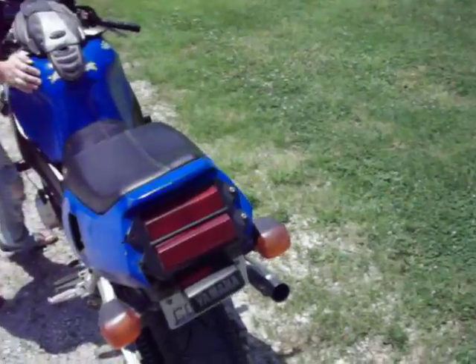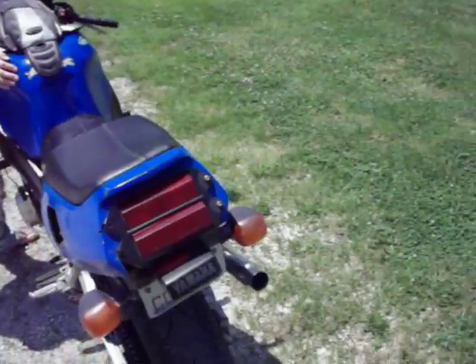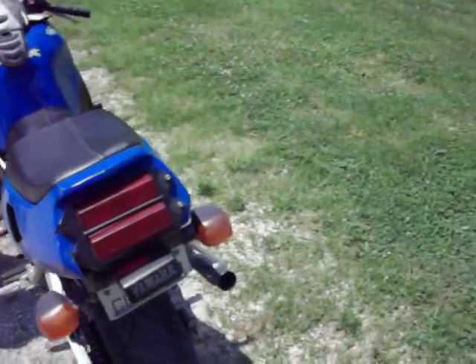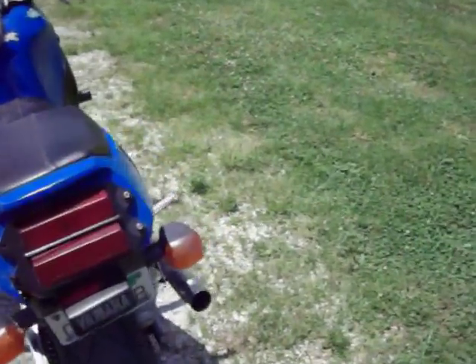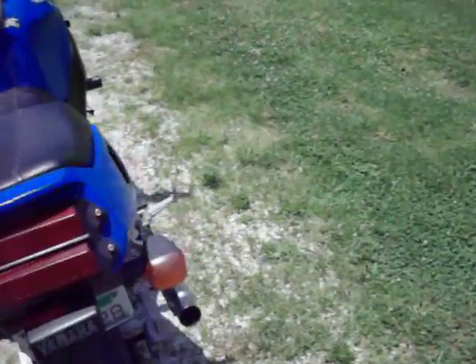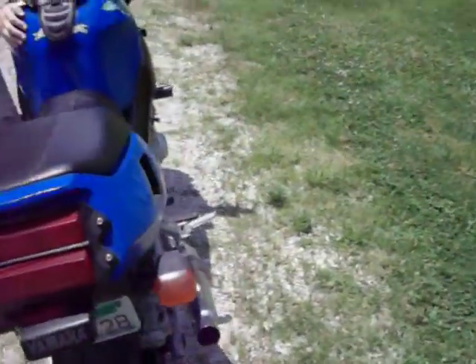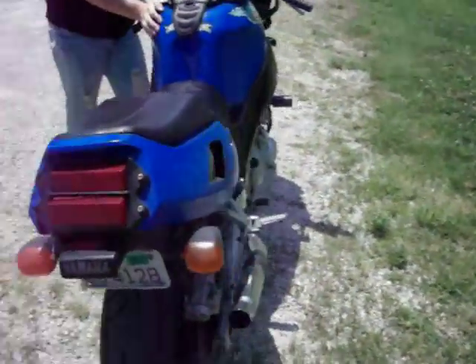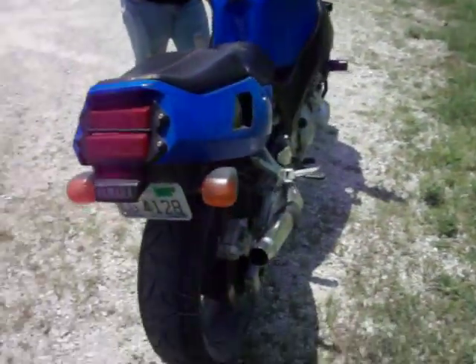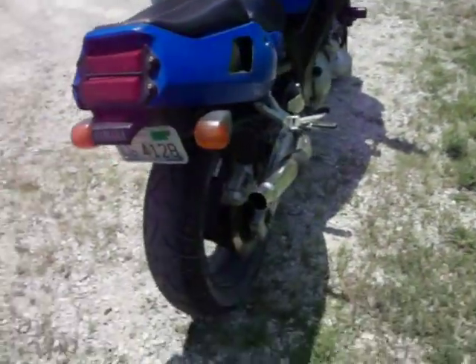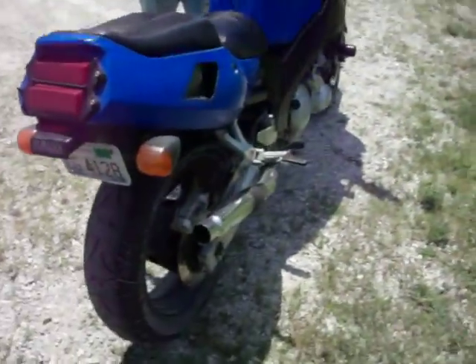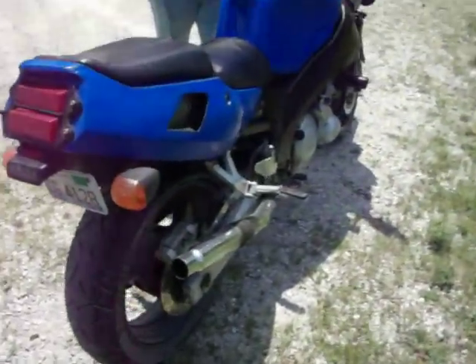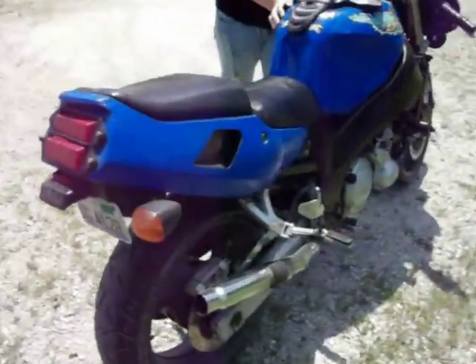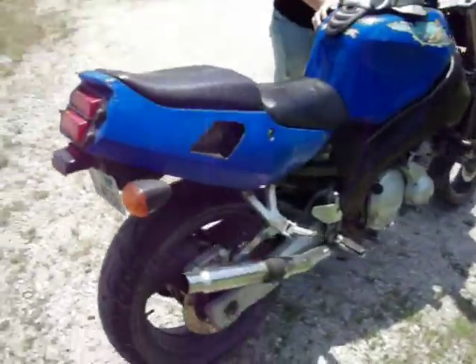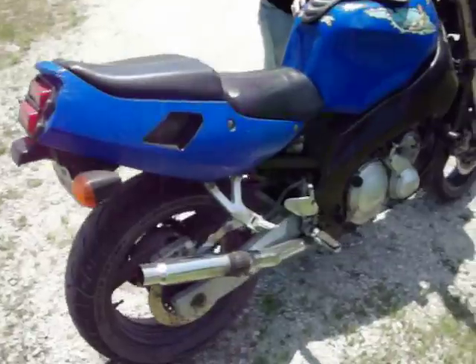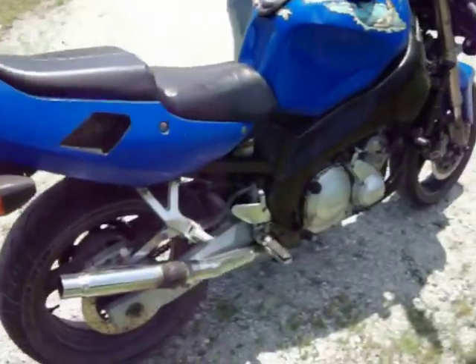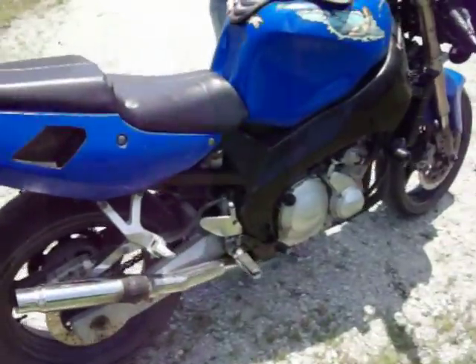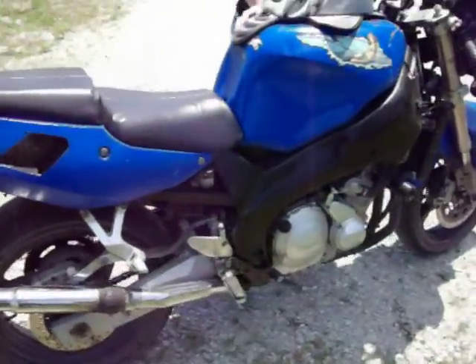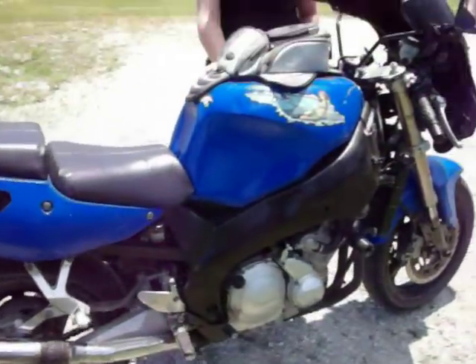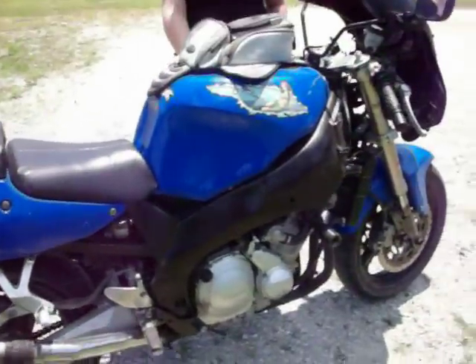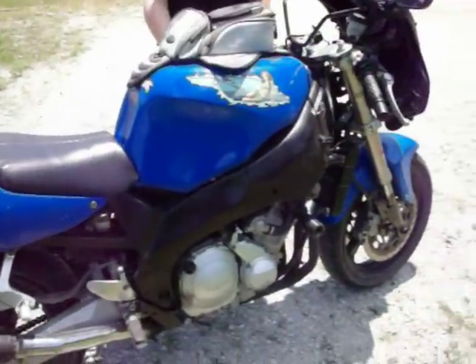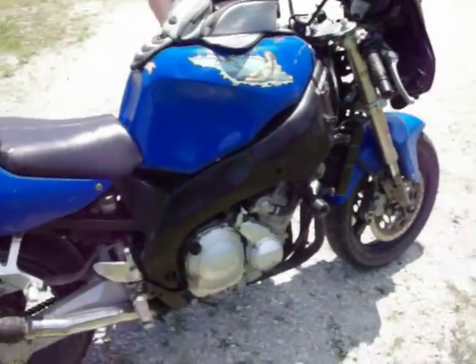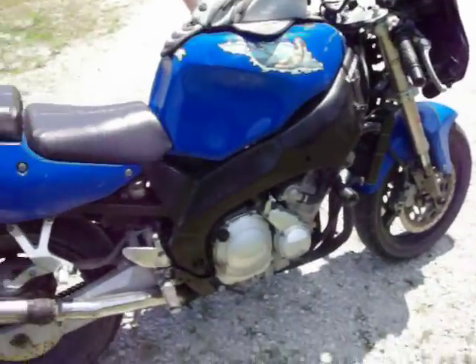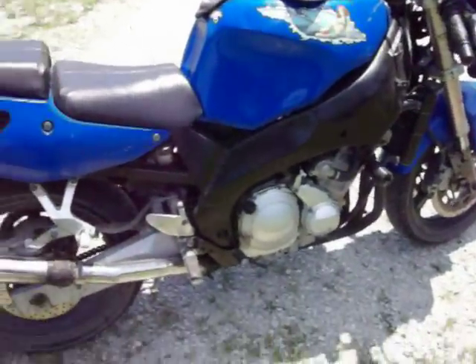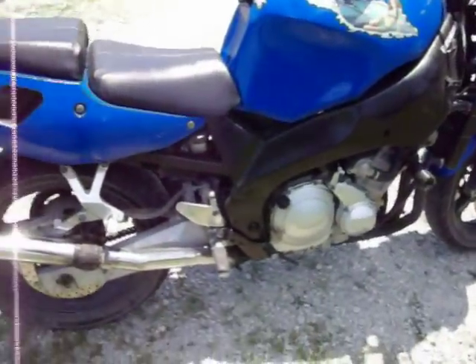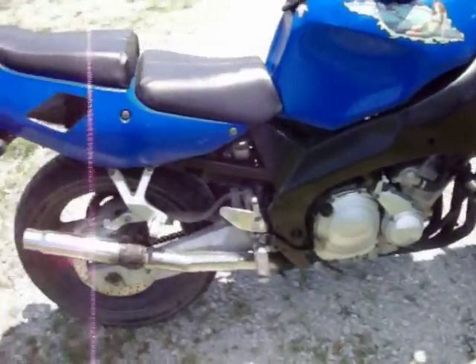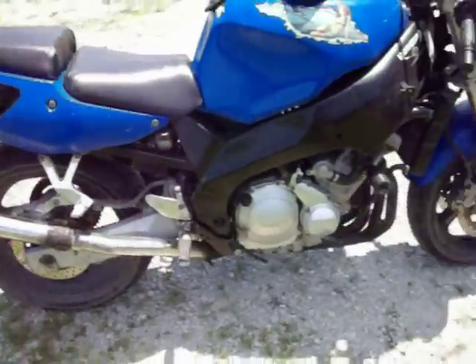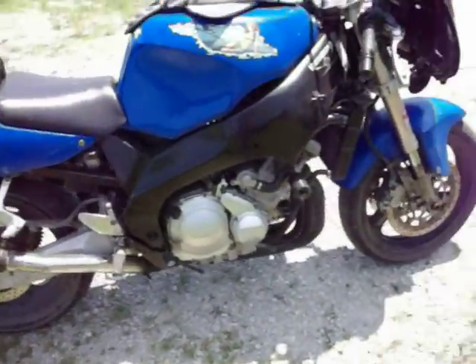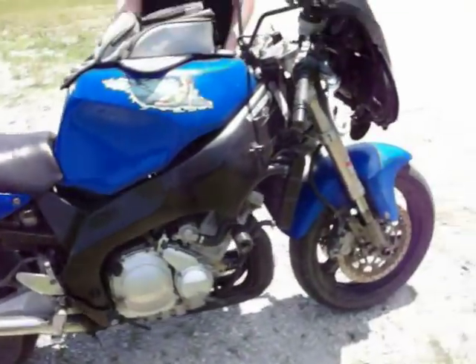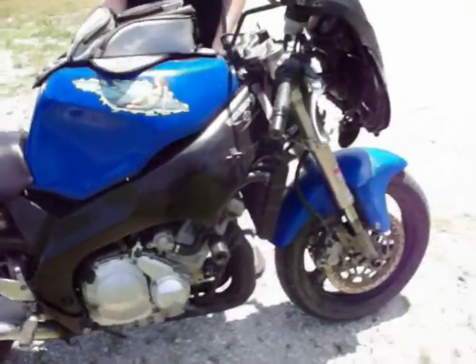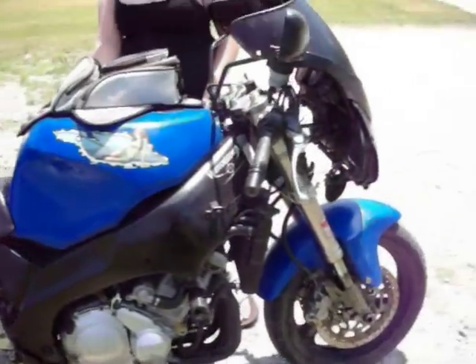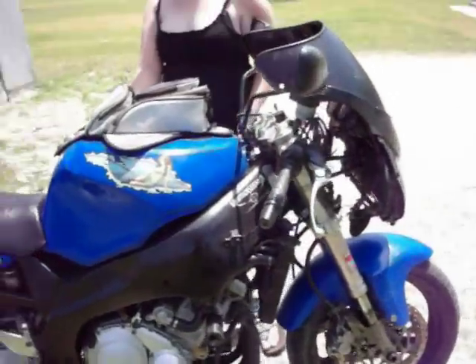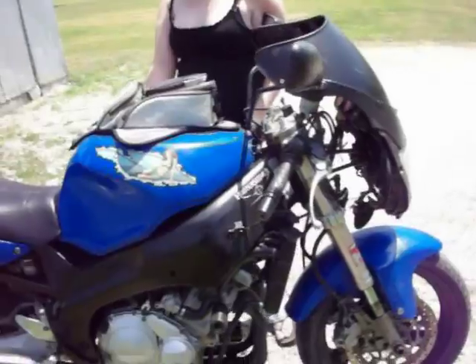Here's a quick video of my YZF I just bought. Basically traded the 82 Seiko for it. It's been wrecked — that's why the fairing is gone.